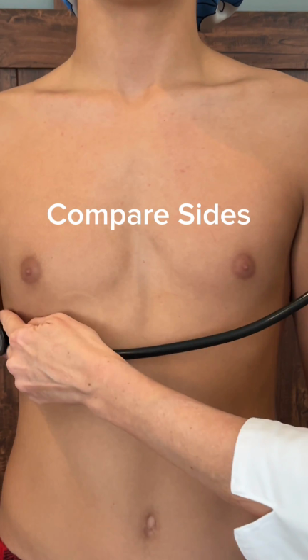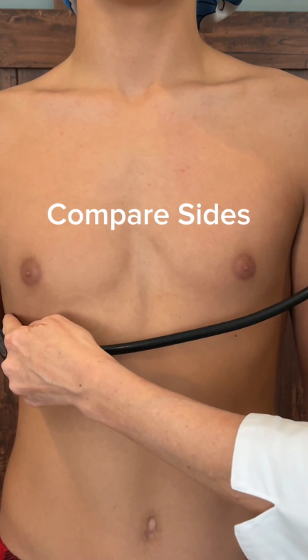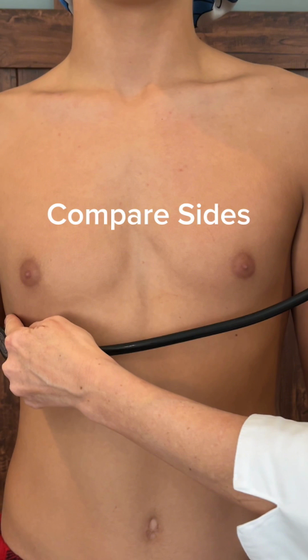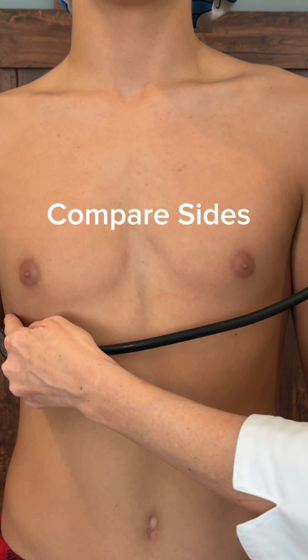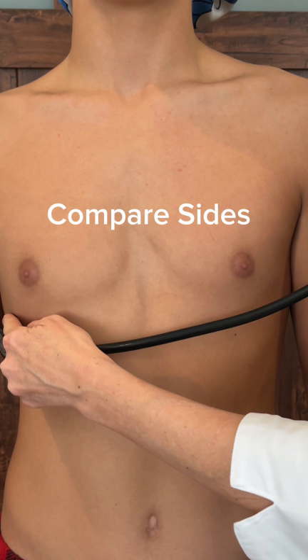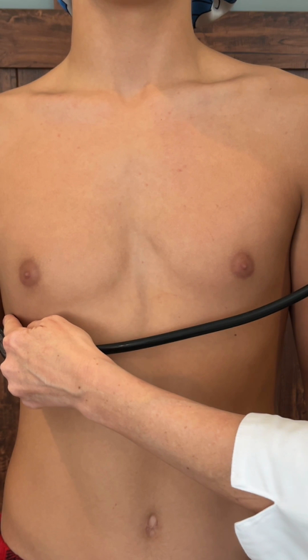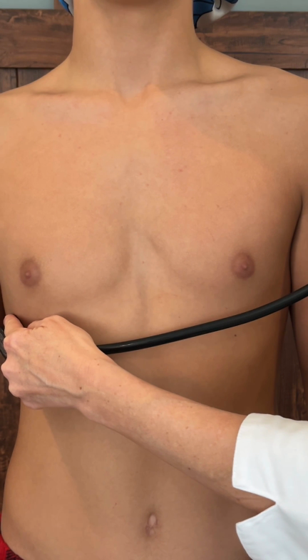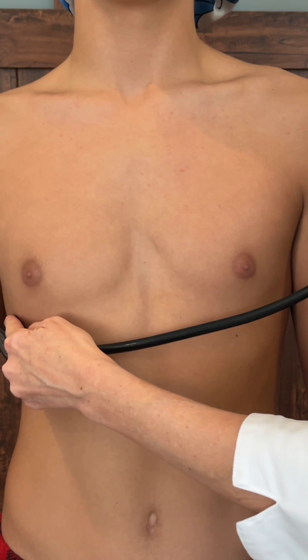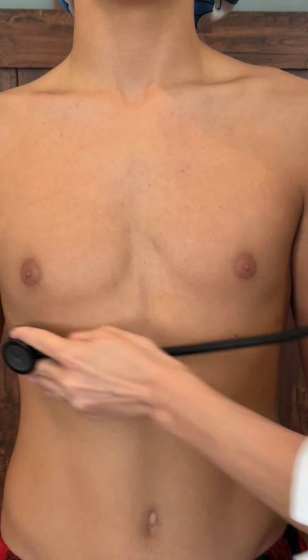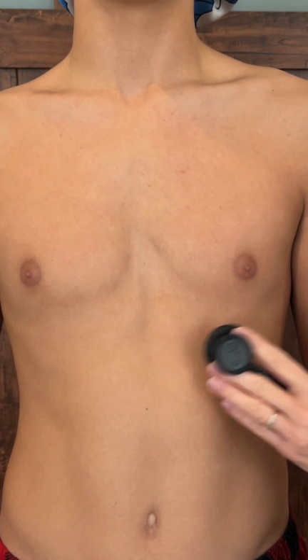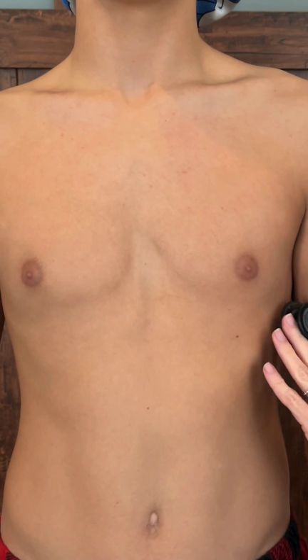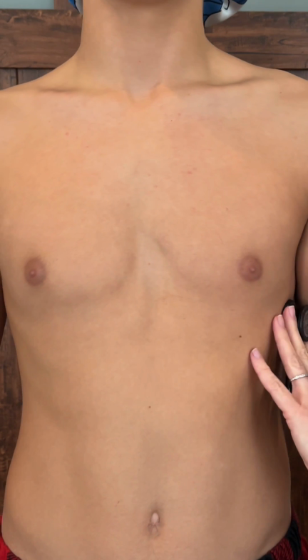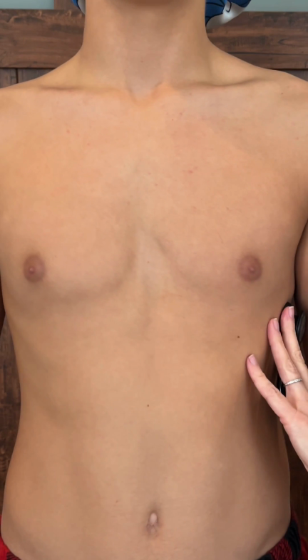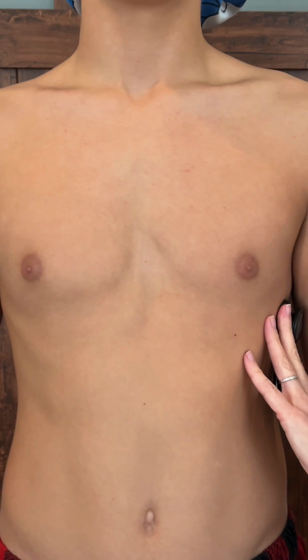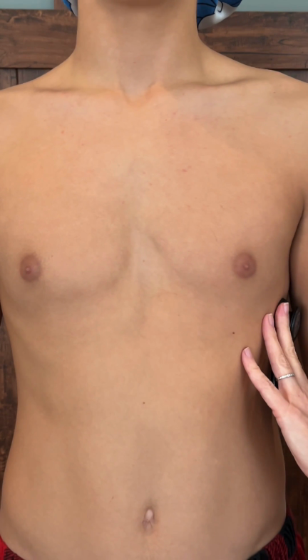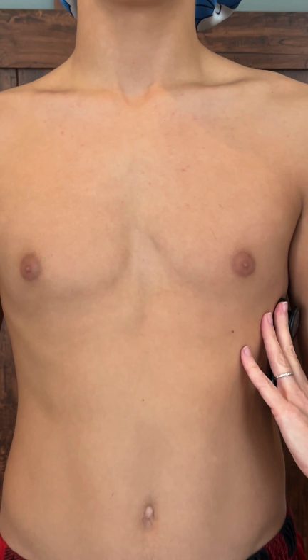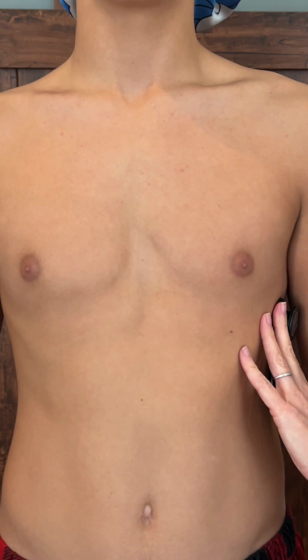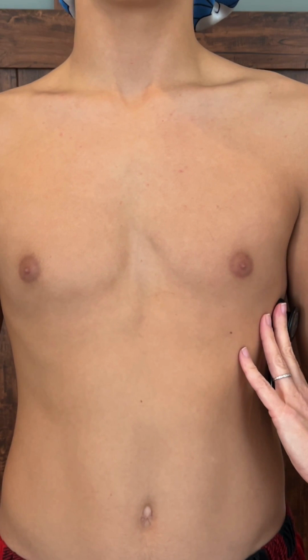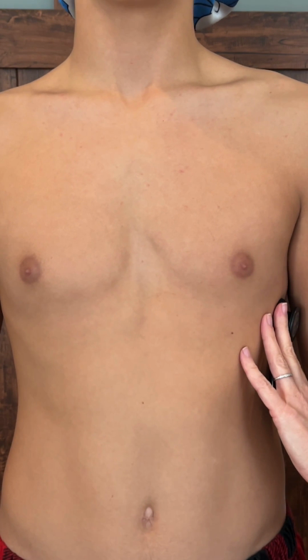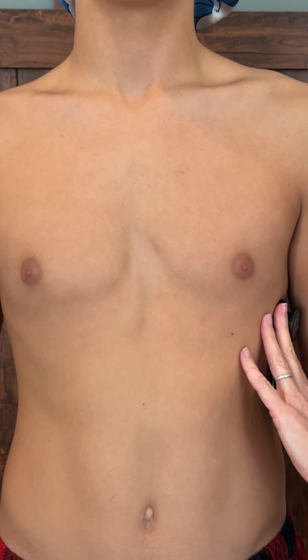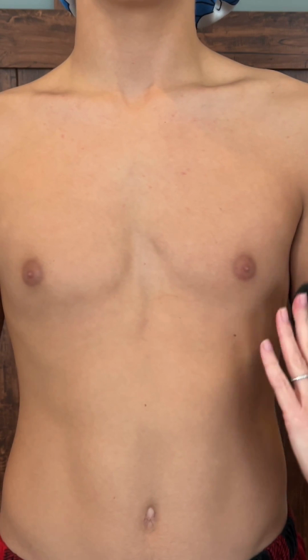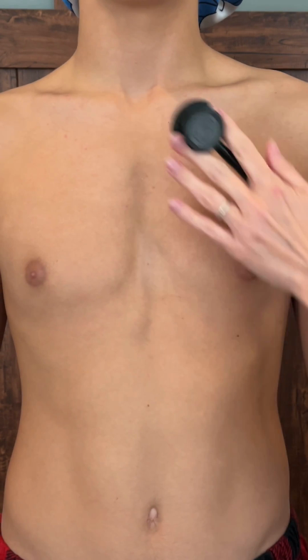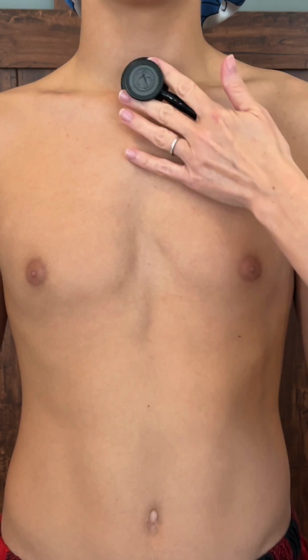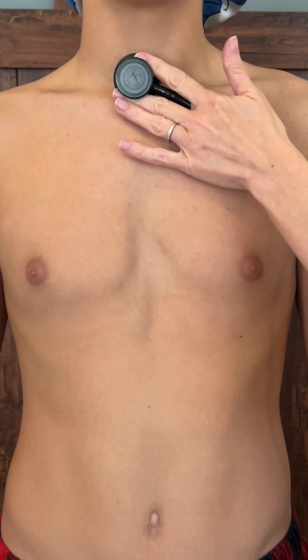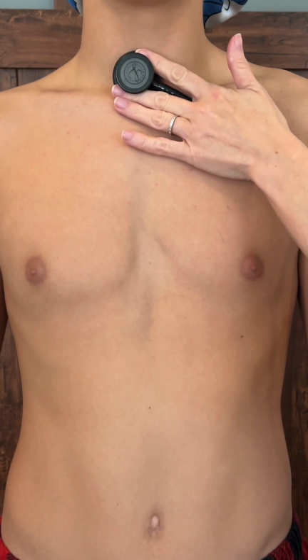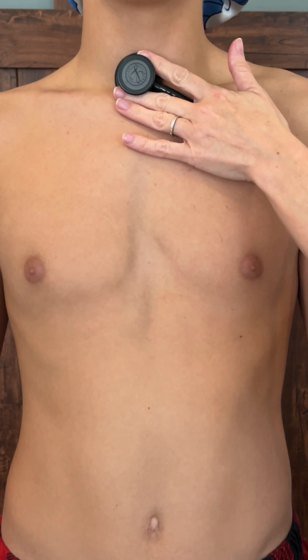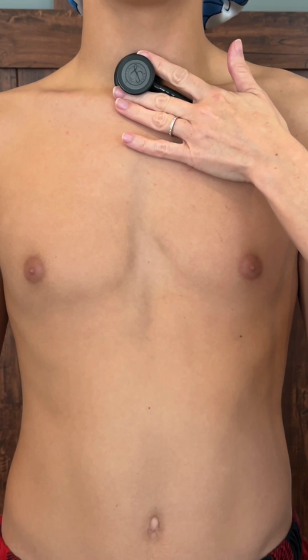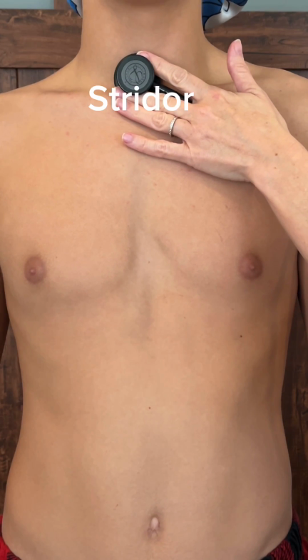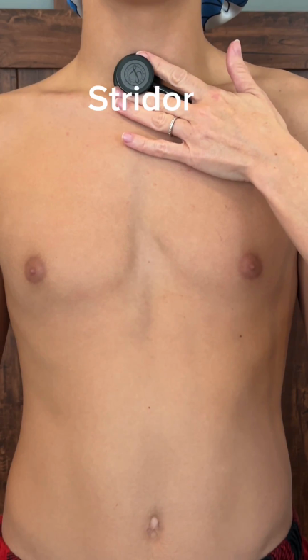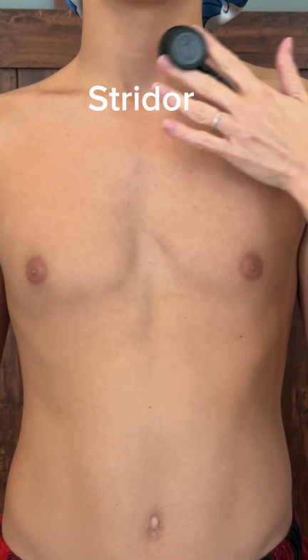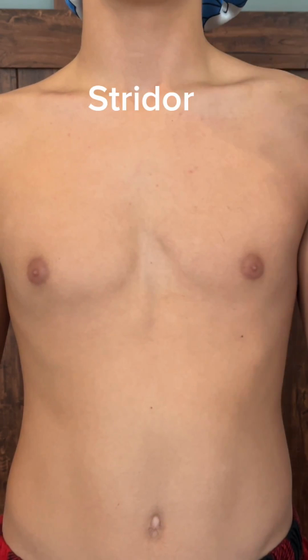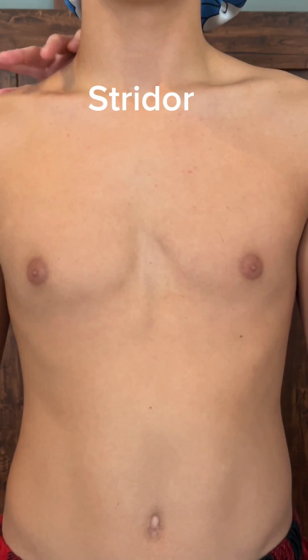Don't forget the lateral areas — your lobes do go to the lateral sides and over the trachea. The trachea is where you would hear stridor.